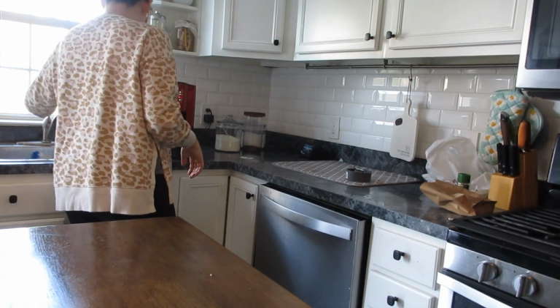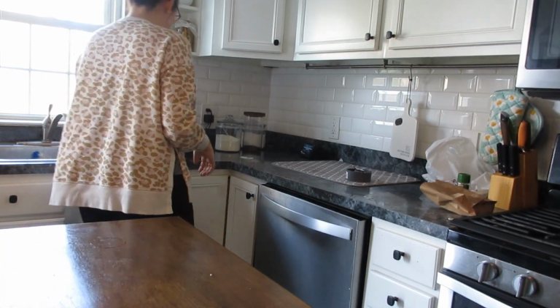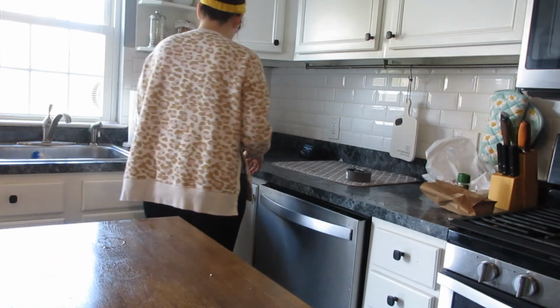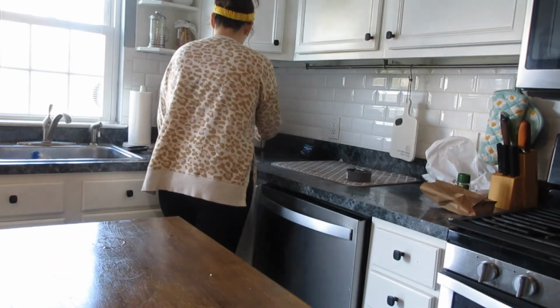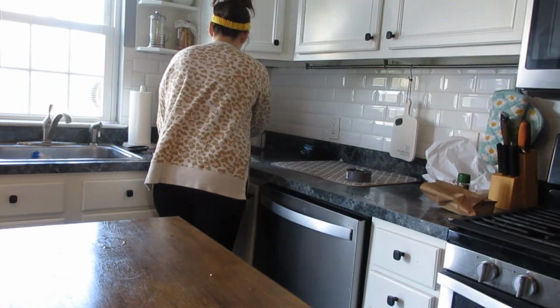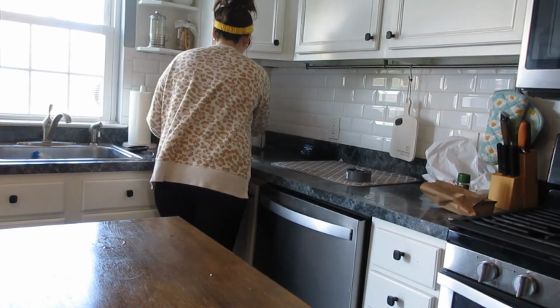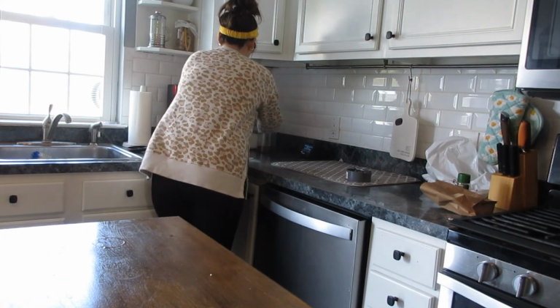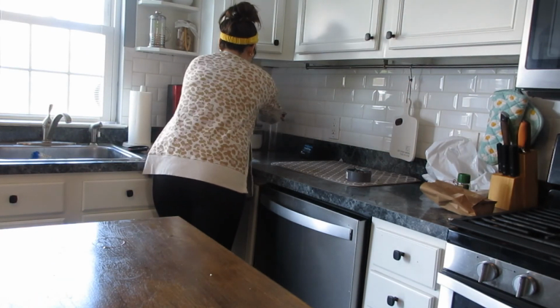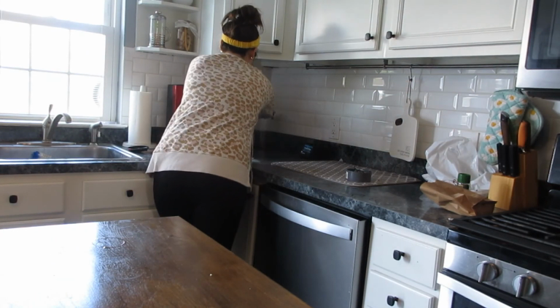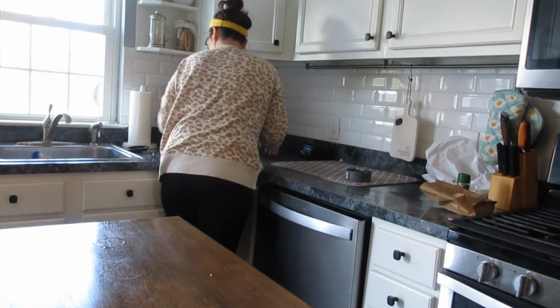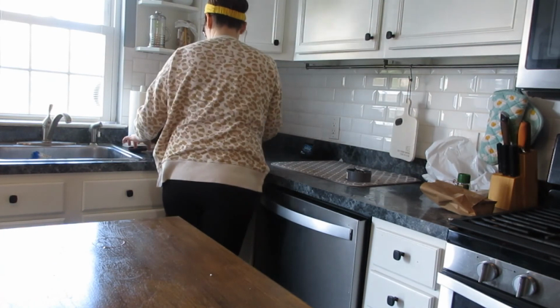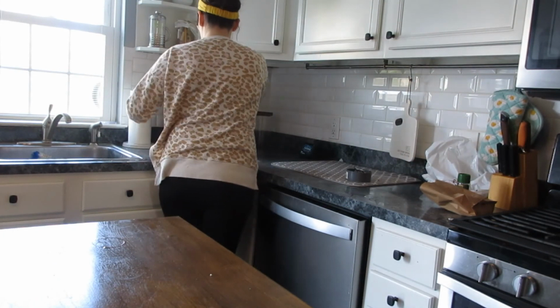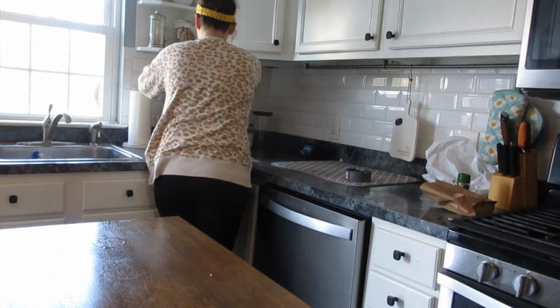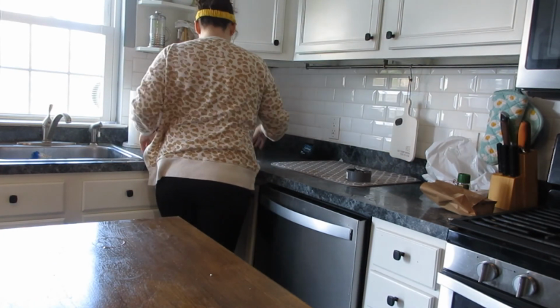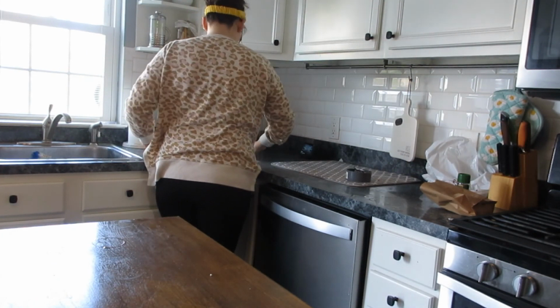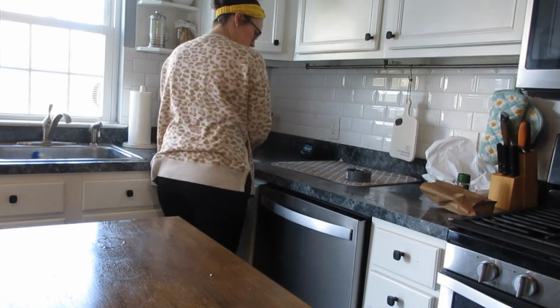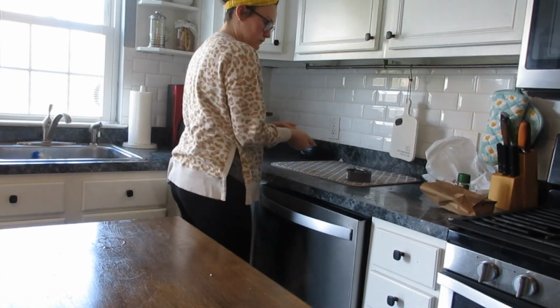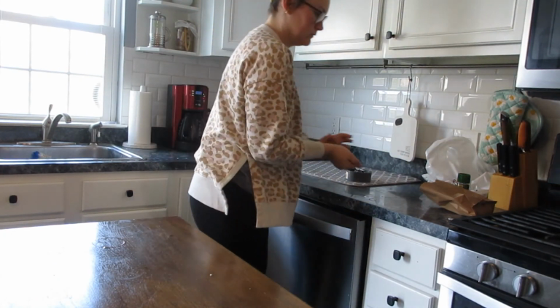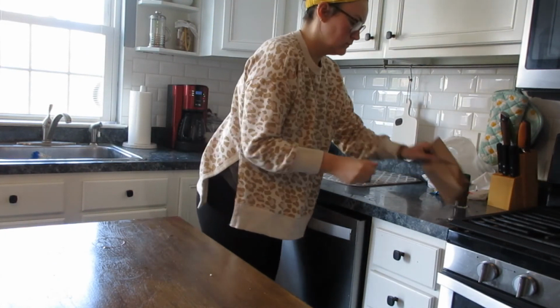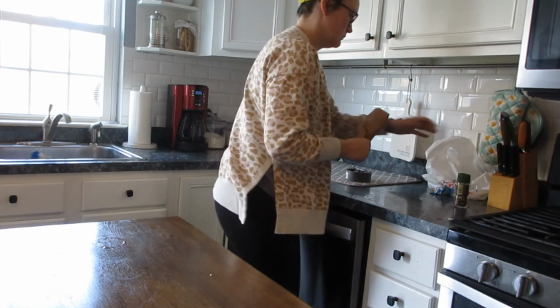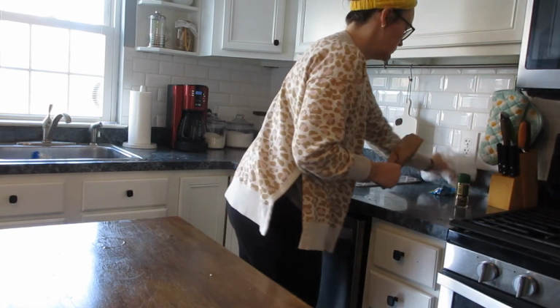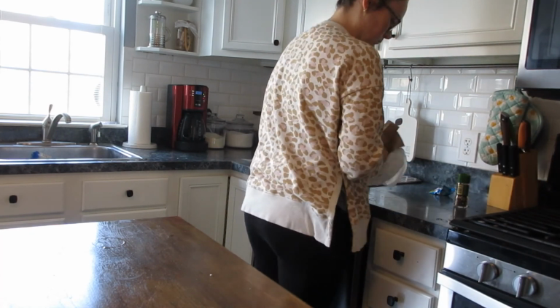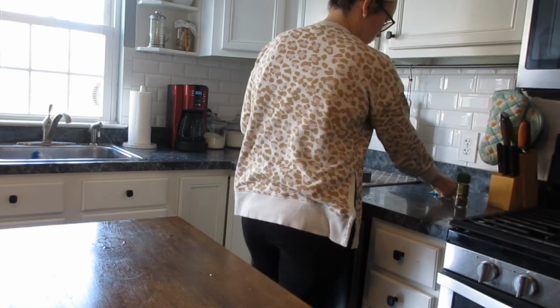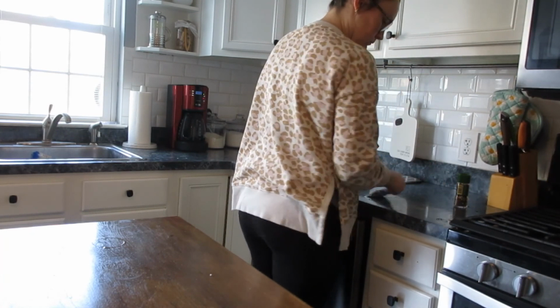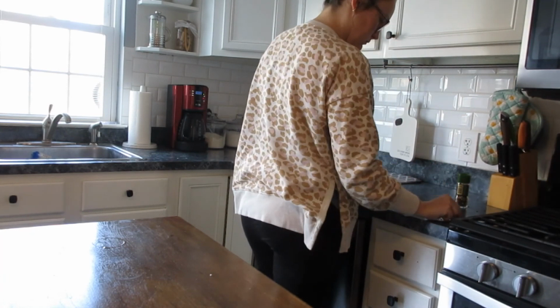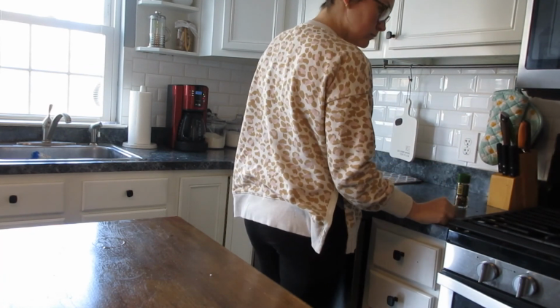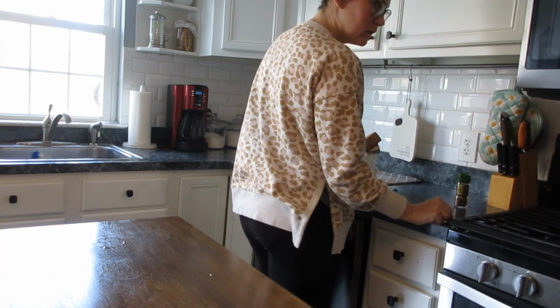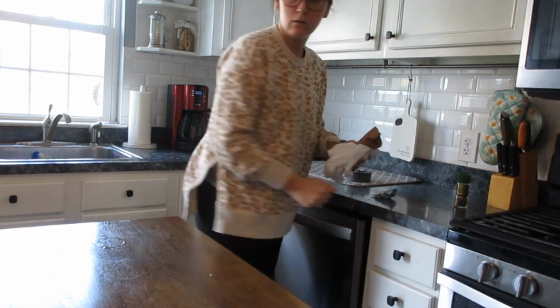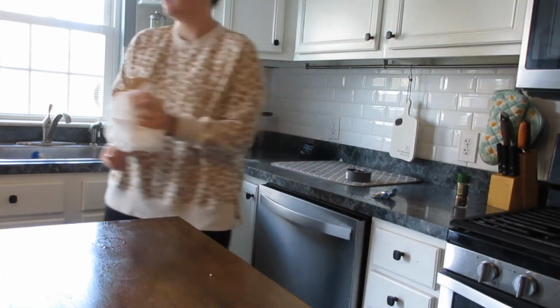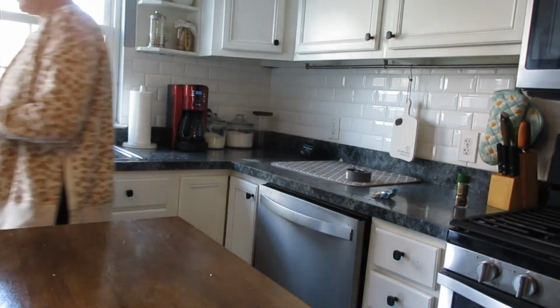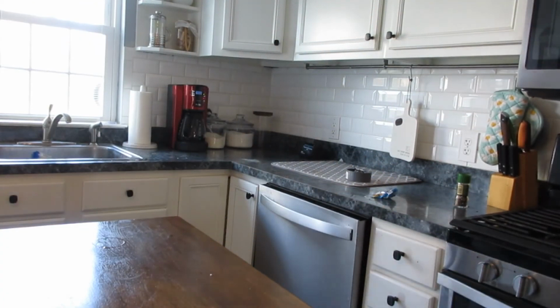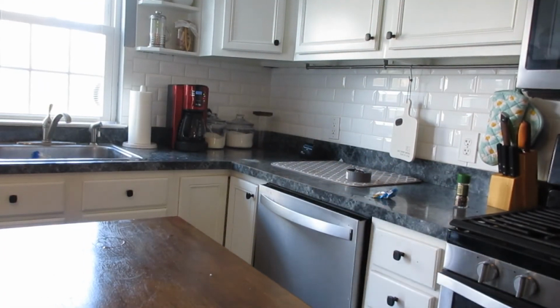I promise I wasn't wasting water in that clip — I was filling up the pan to be soaked. Now I'm just kind of taking some of the trash away and moving things off the counter that don't need to be there.